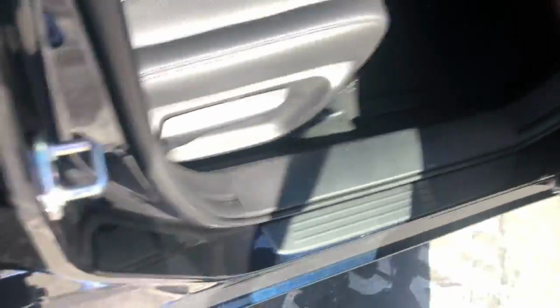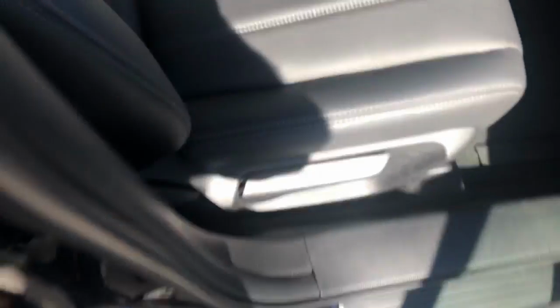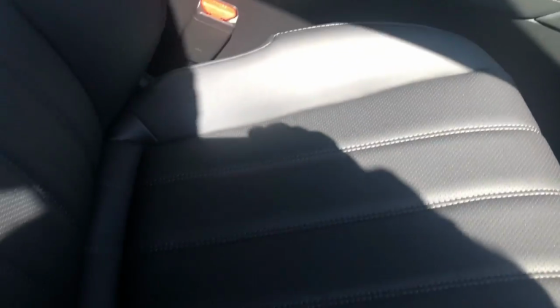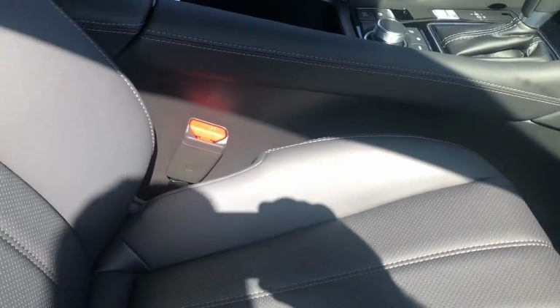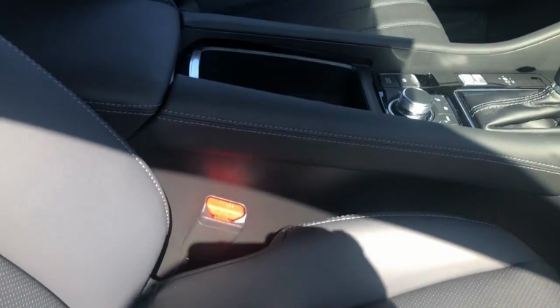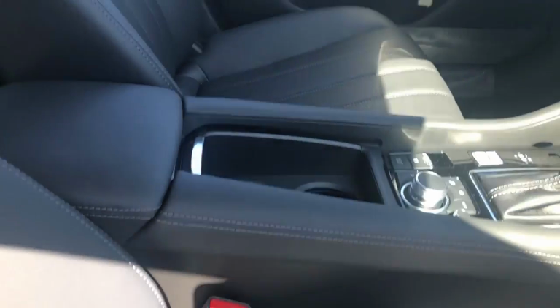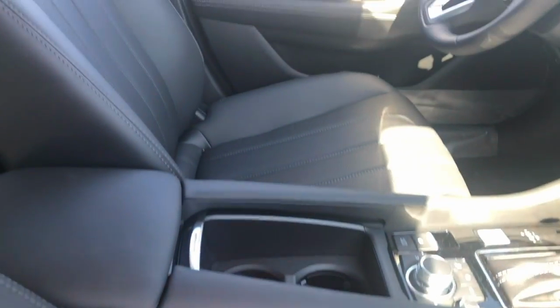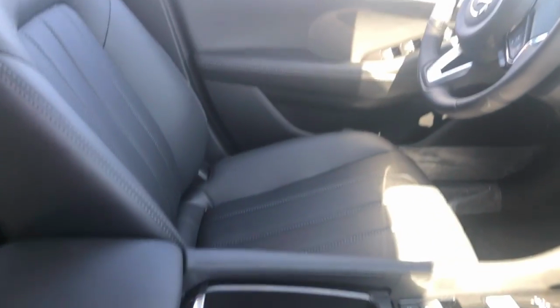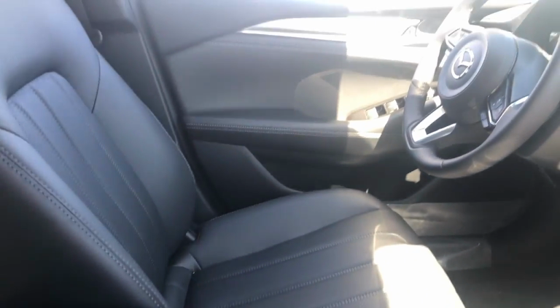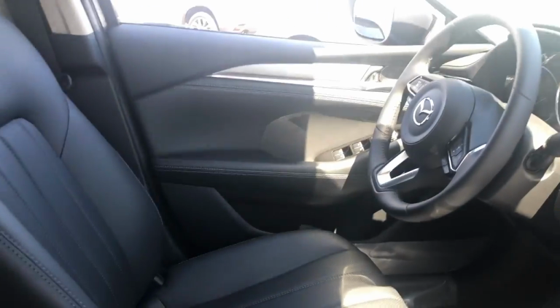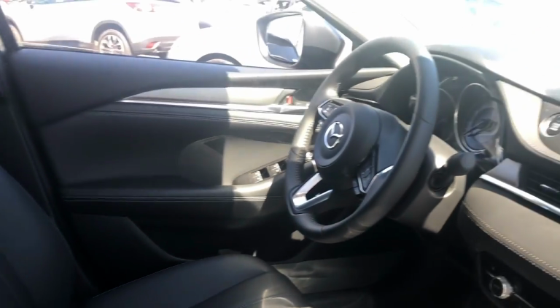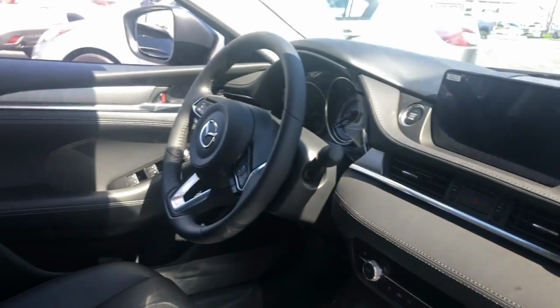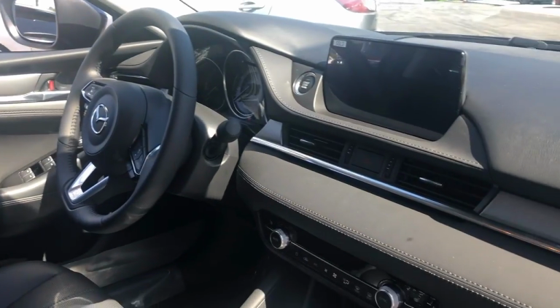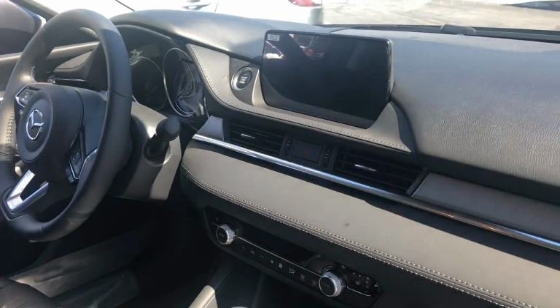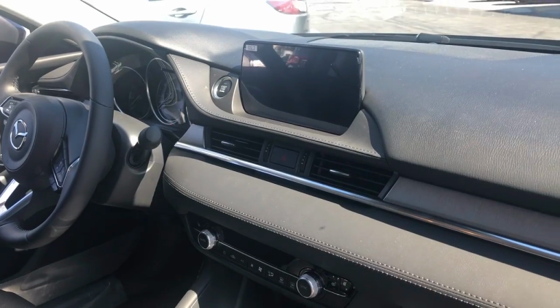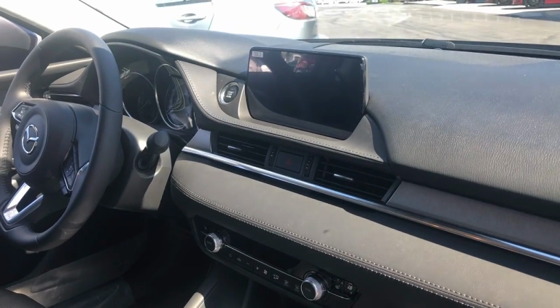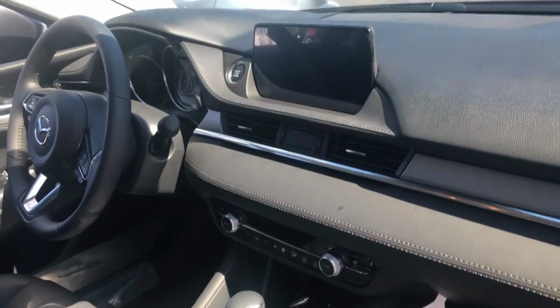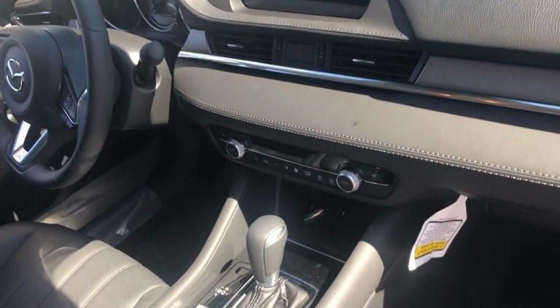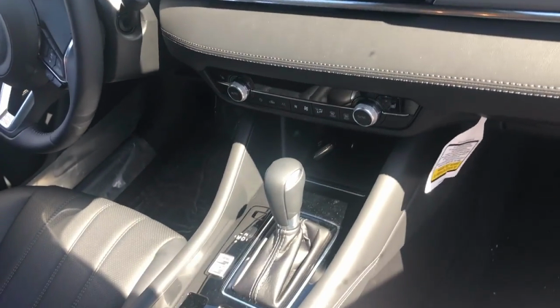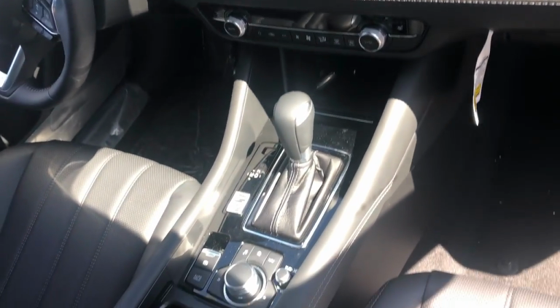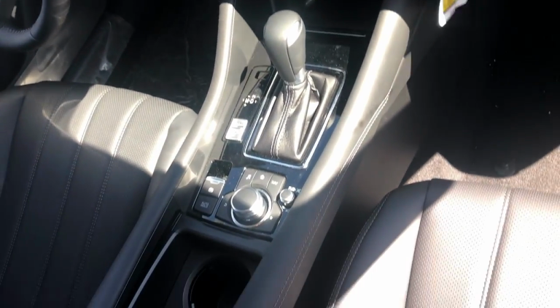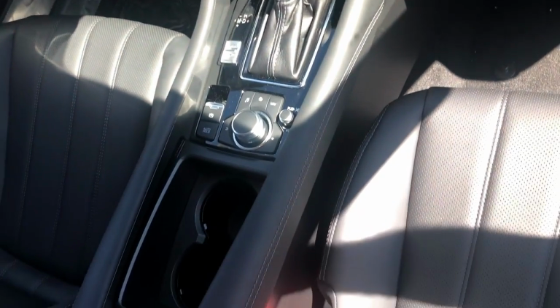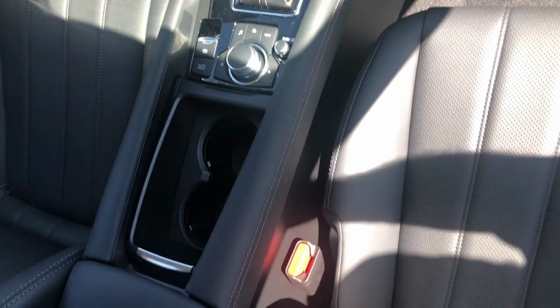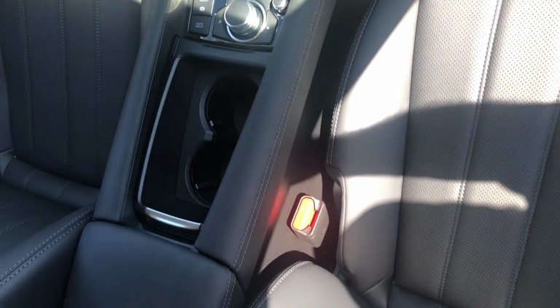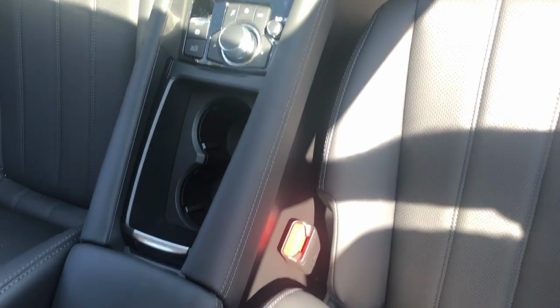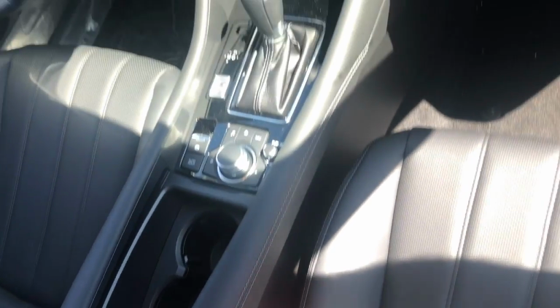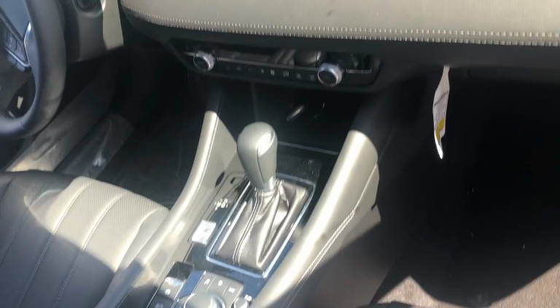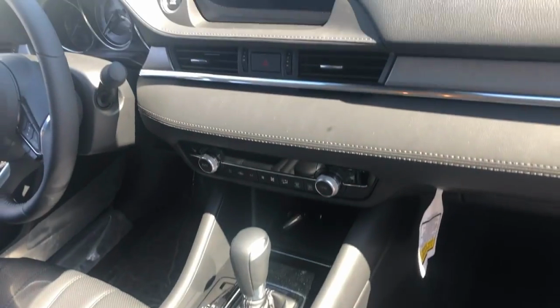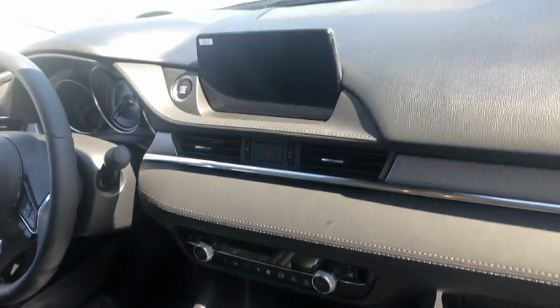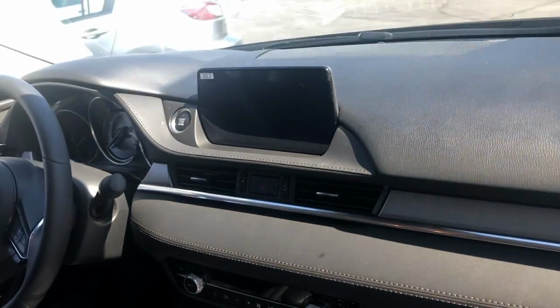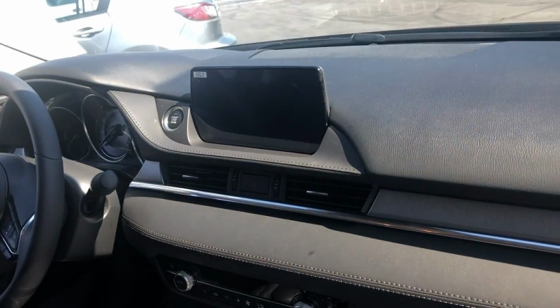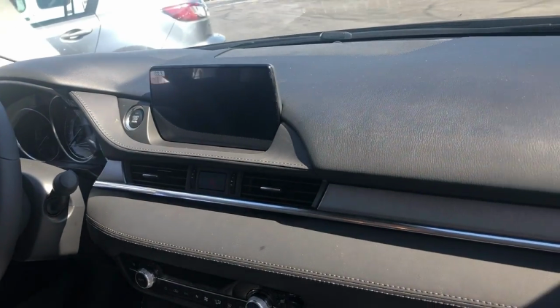As we get inside you have dual climate control, heated front seats, Apple and Android Auto. This has Bluetooth and all the safety features: lane departure warning system, lane keep assist, forward obstacle warning system, and adaptive cruise control.